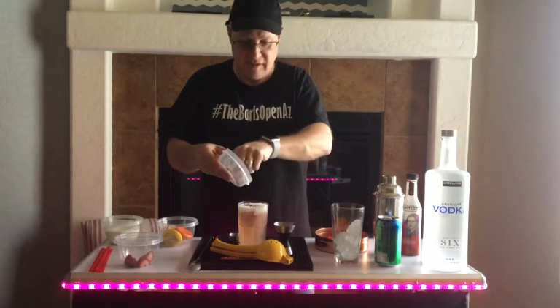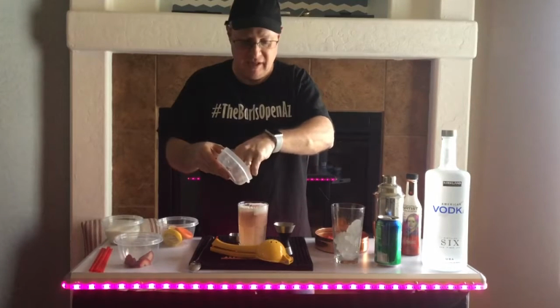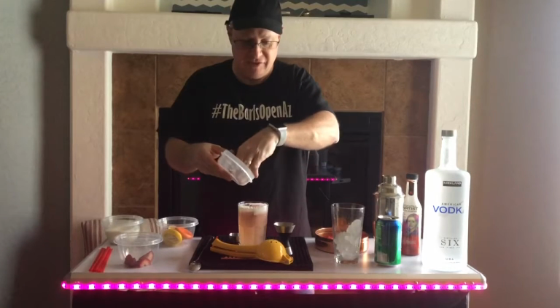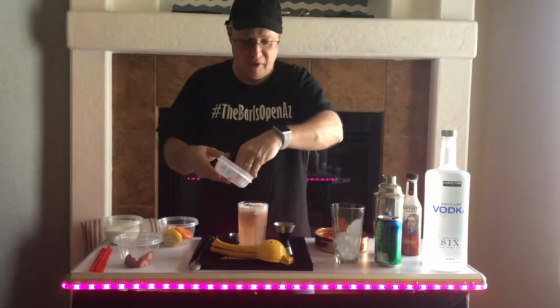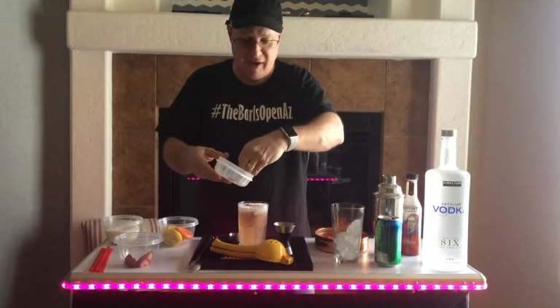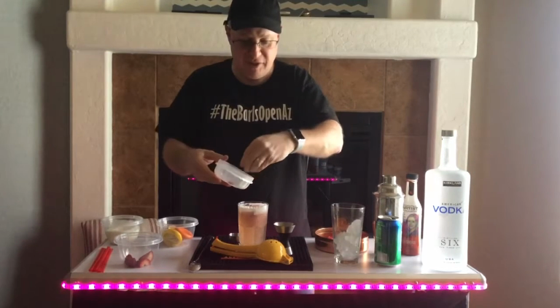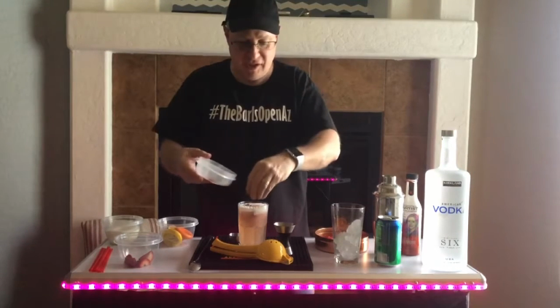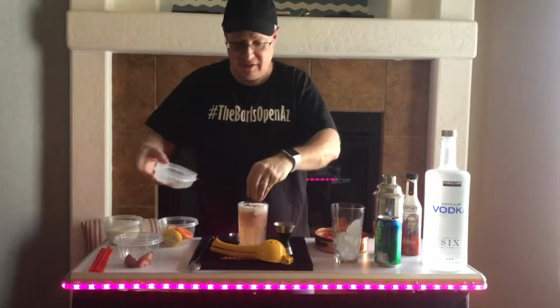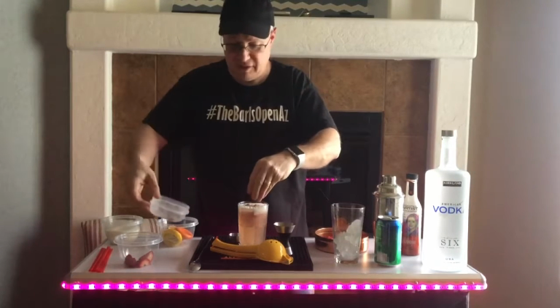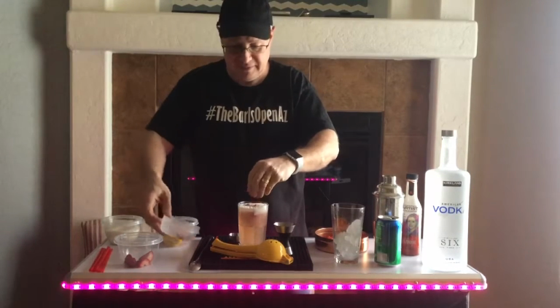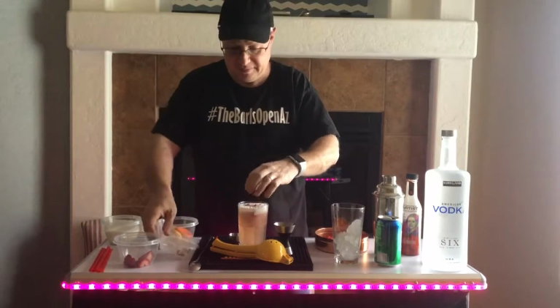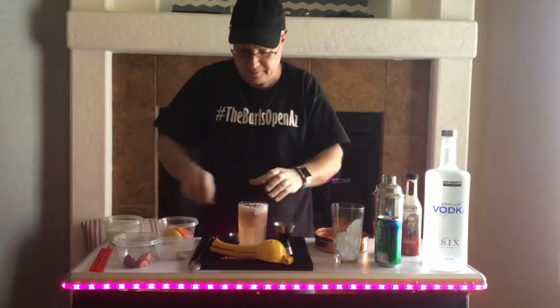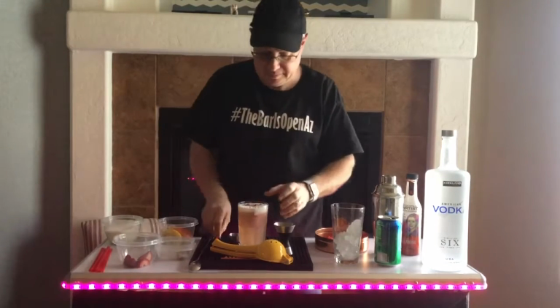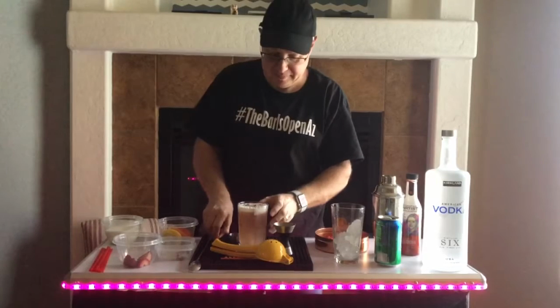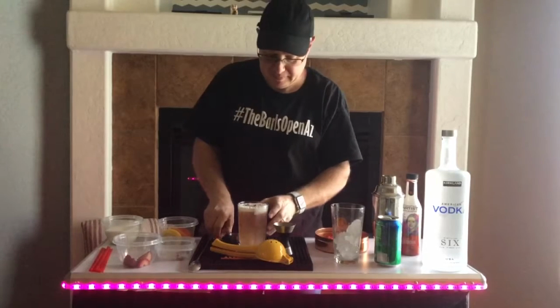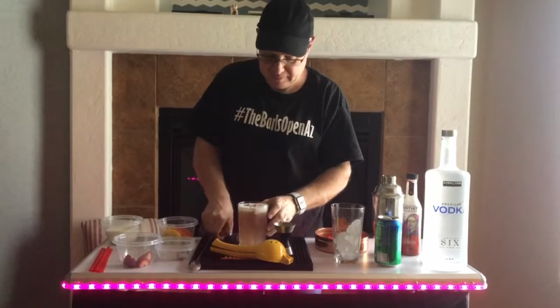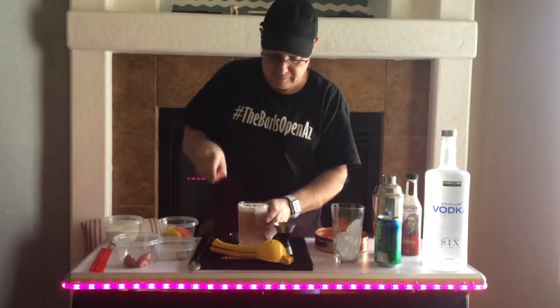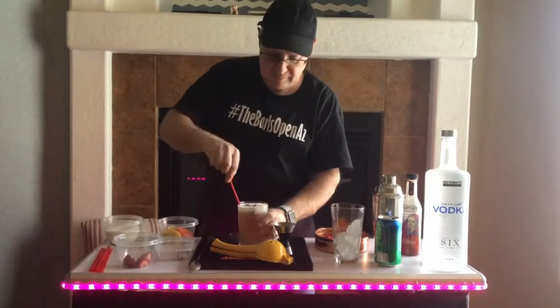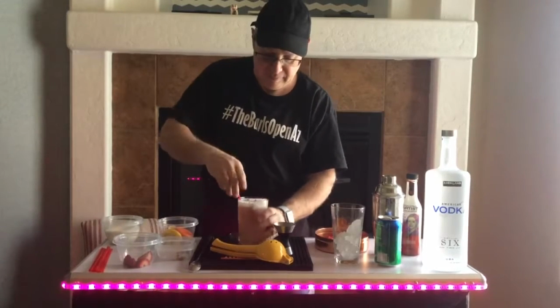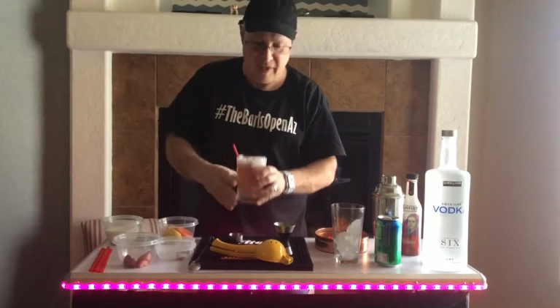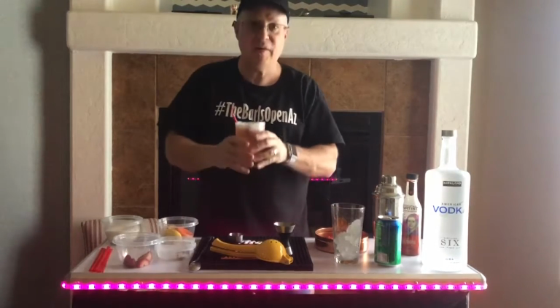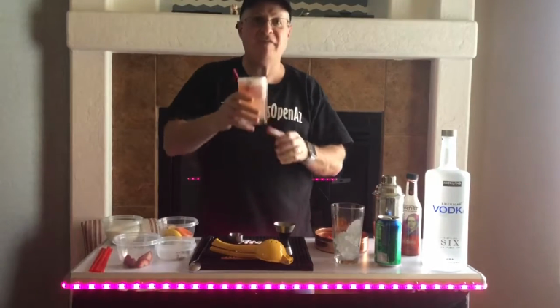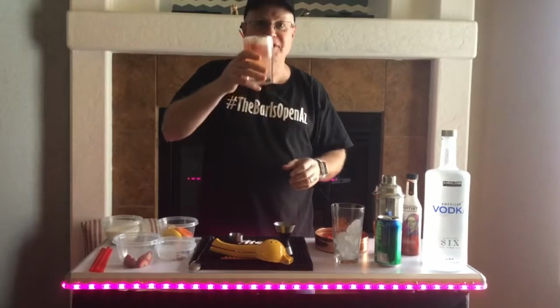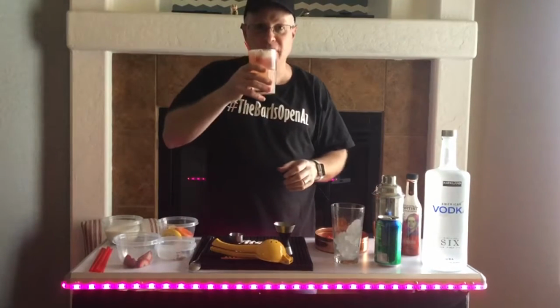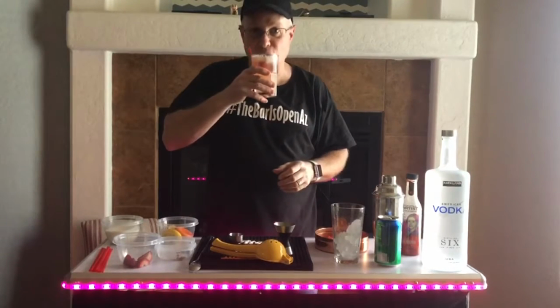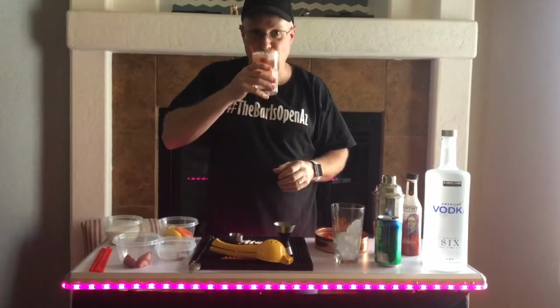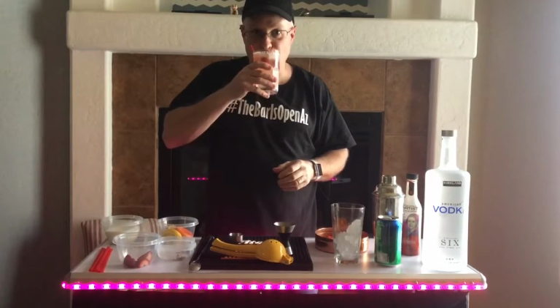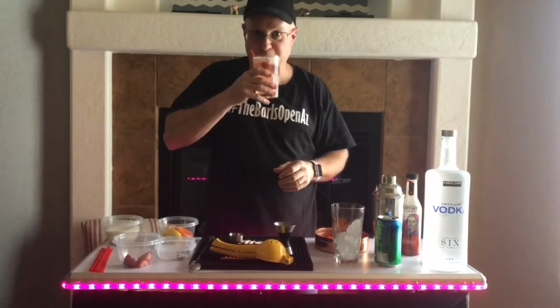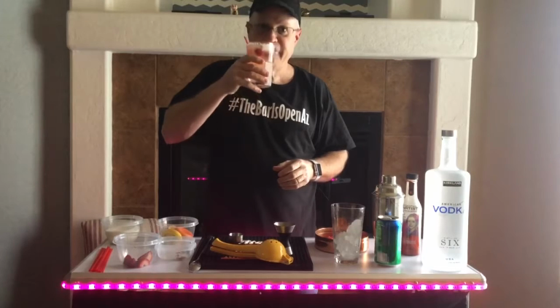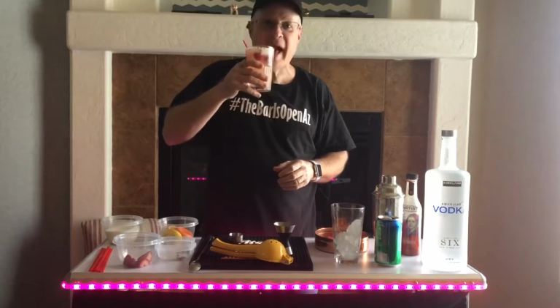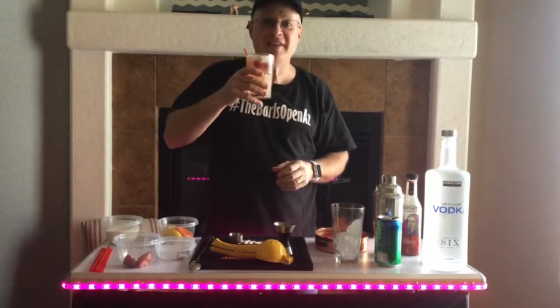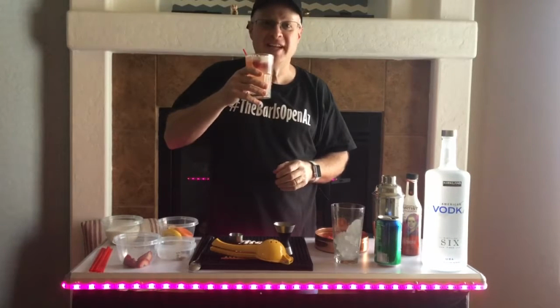Look at that — strawberries, raspberries, chocolate. Looks great. Here we have the Cupid's Arrow. Happy Valentine's Day.